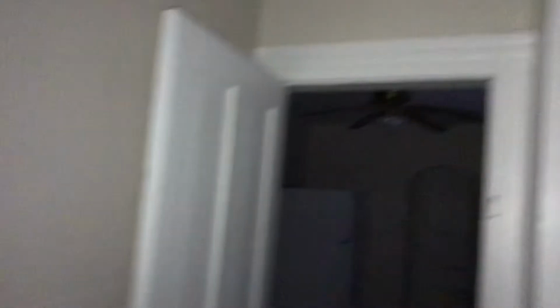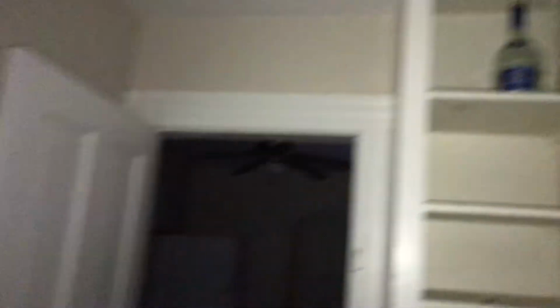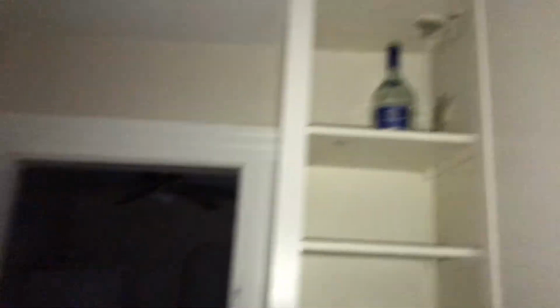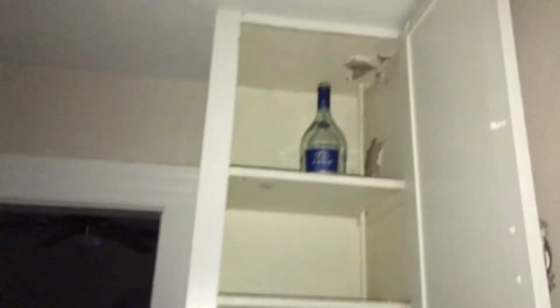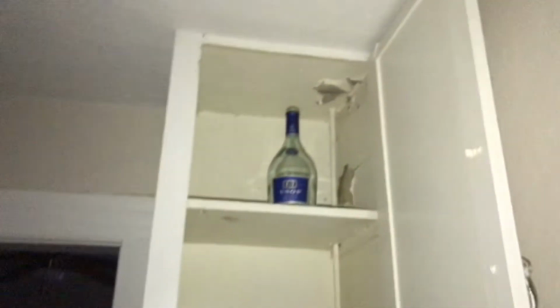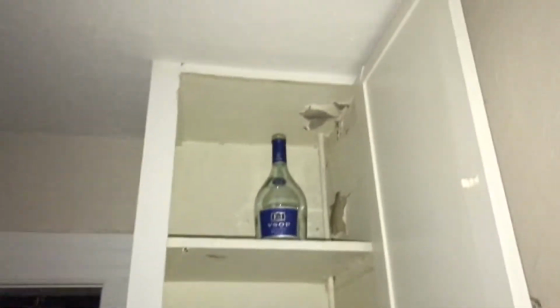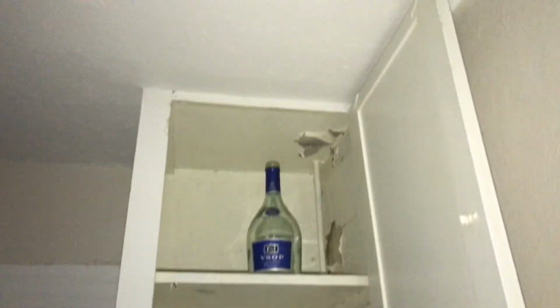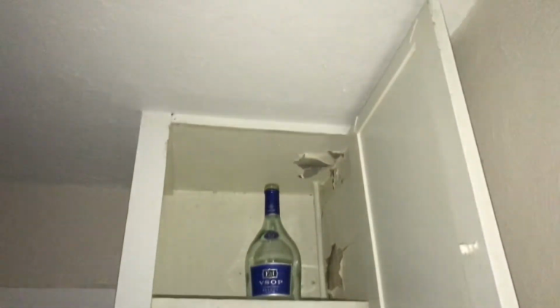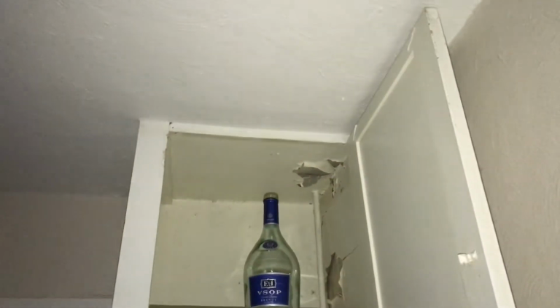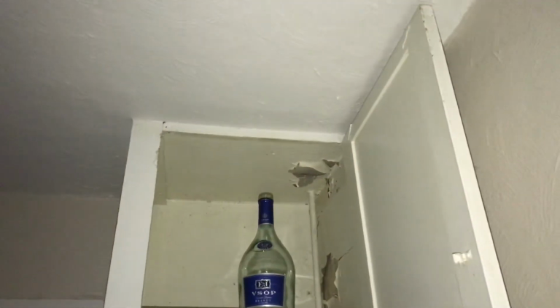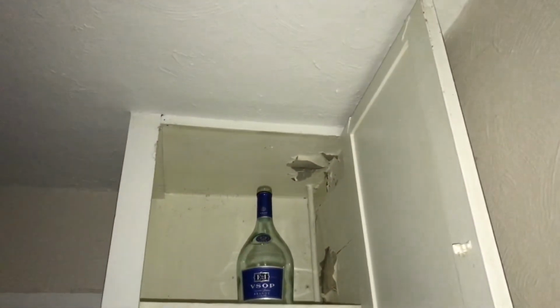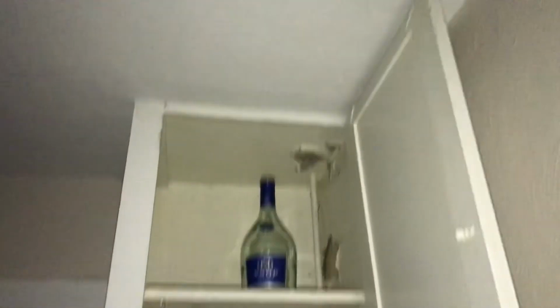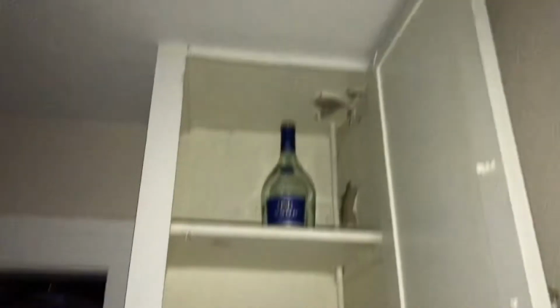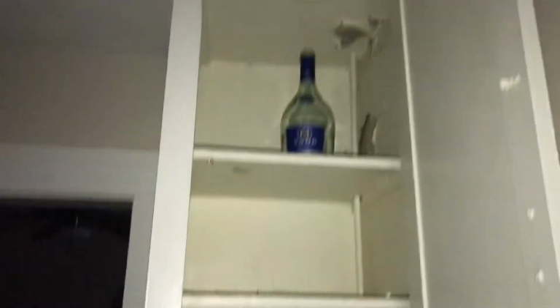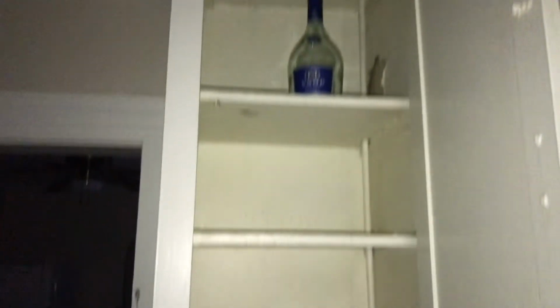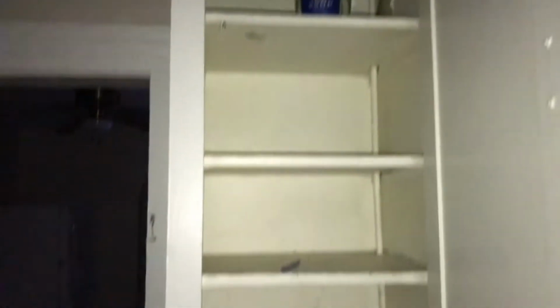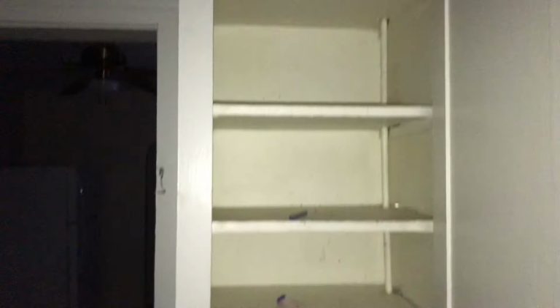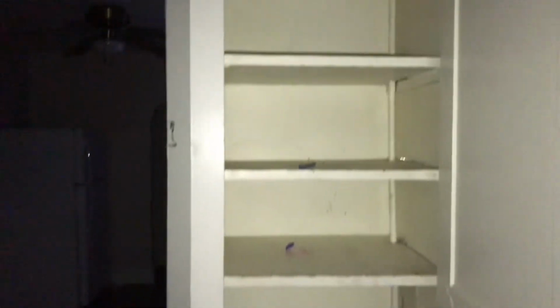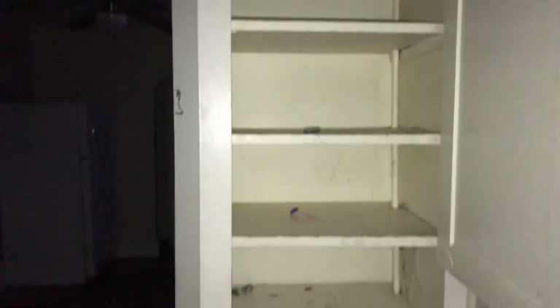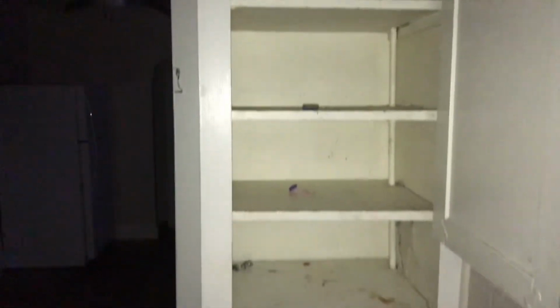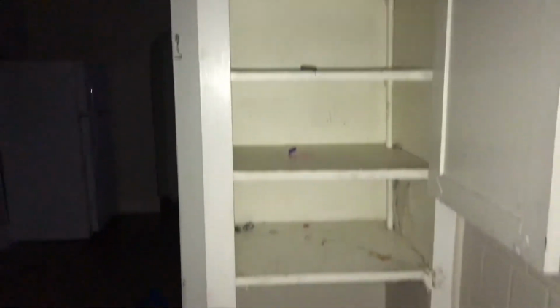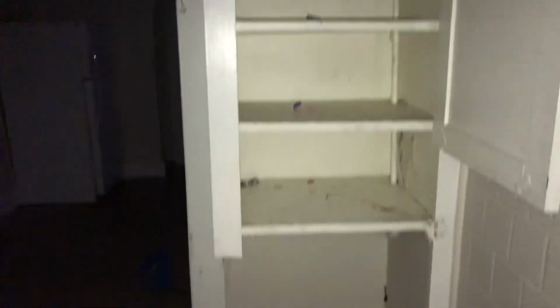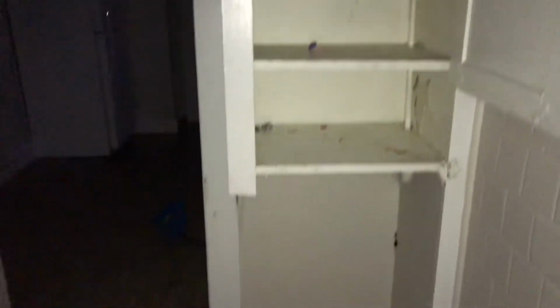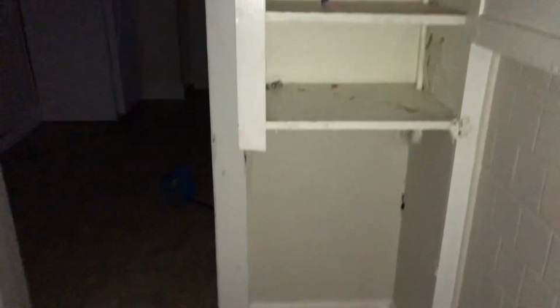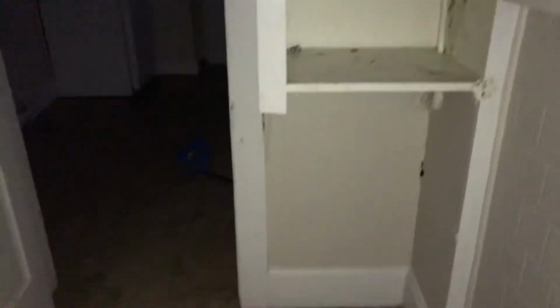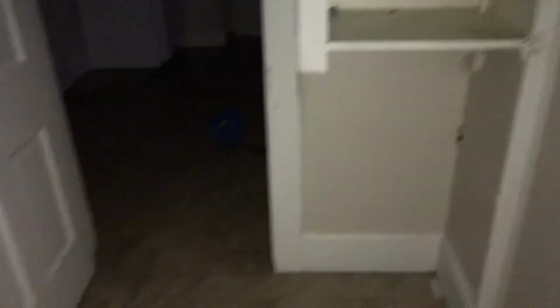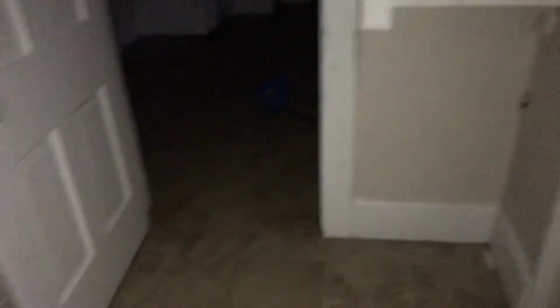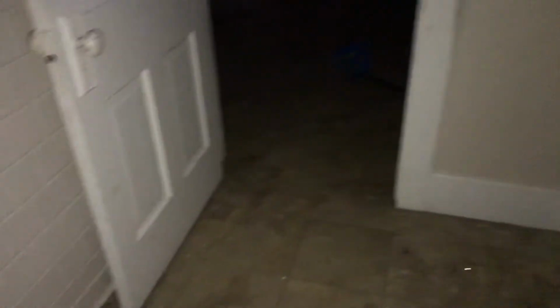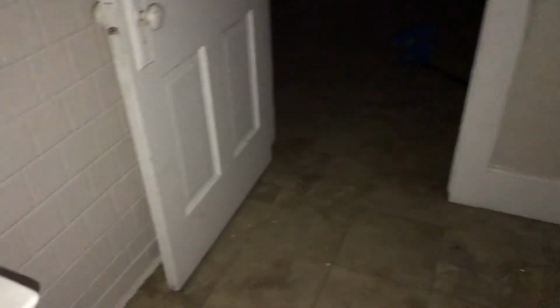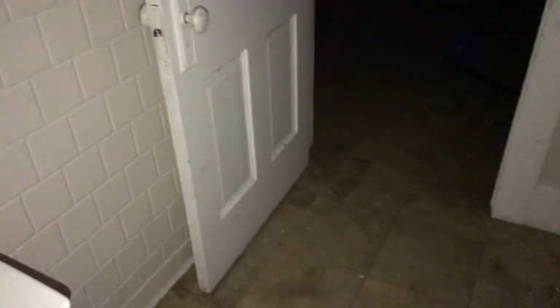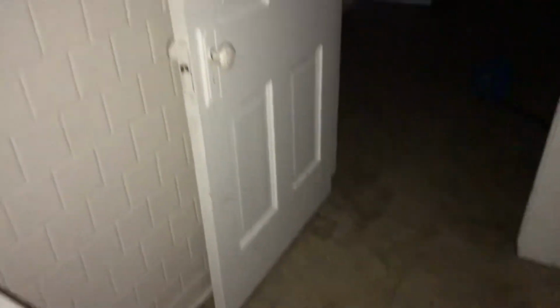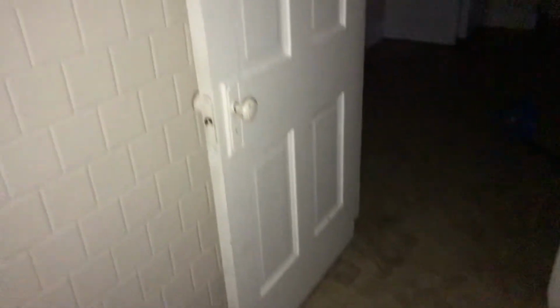There's drywall damage at the door and drywall damage in the cabinet area that needs to be repaired. Cabinets need to be painted and doors need to be painted.